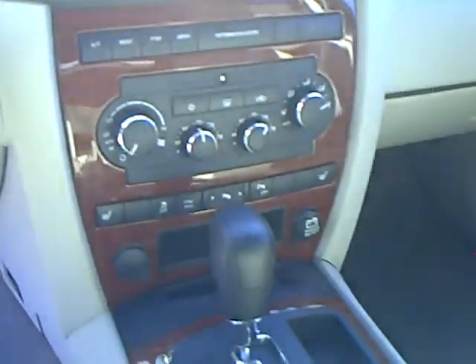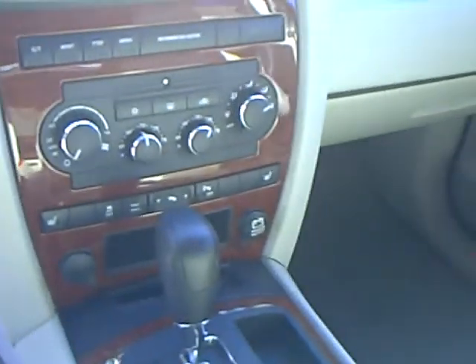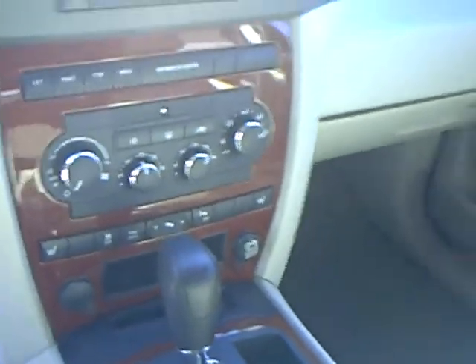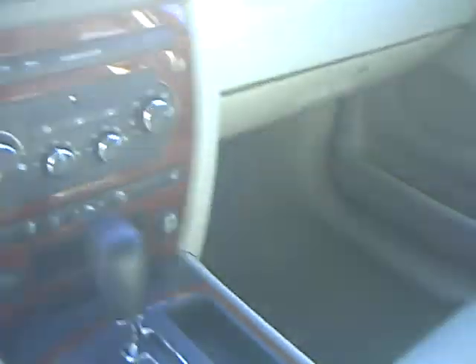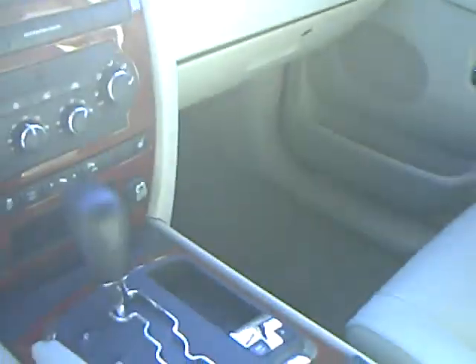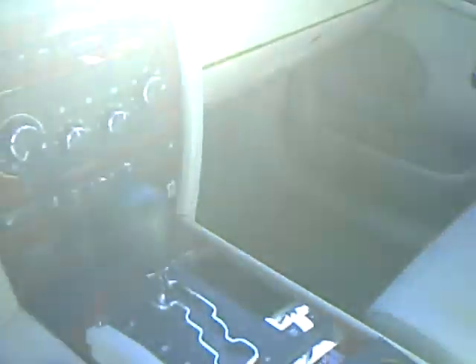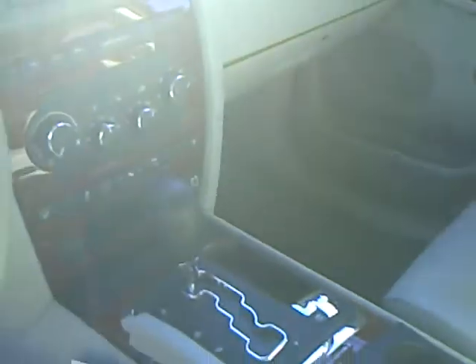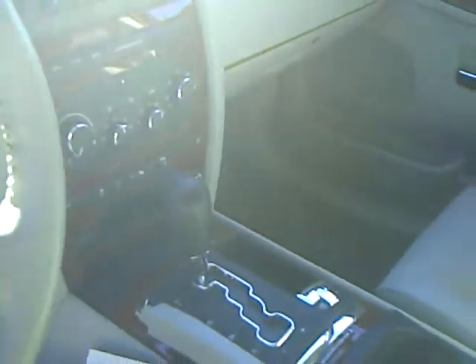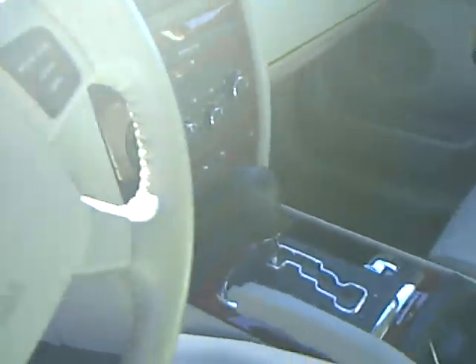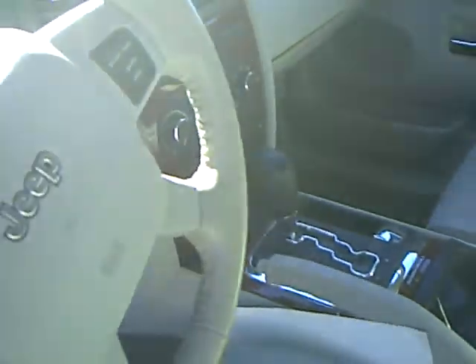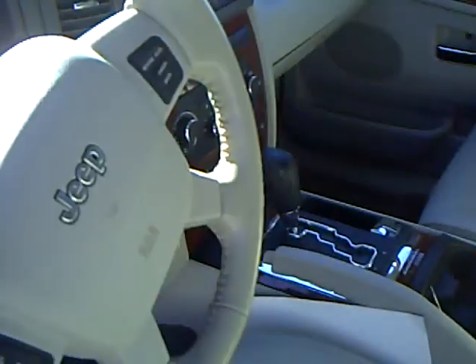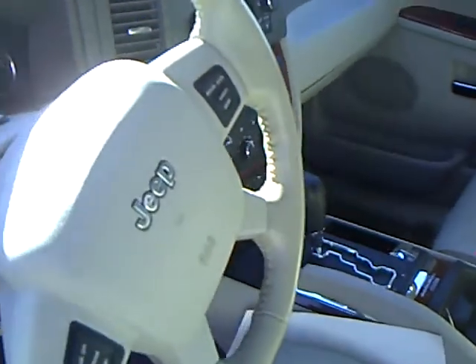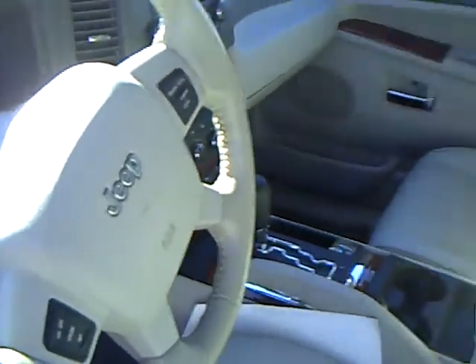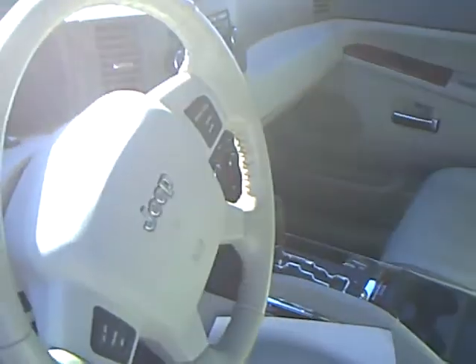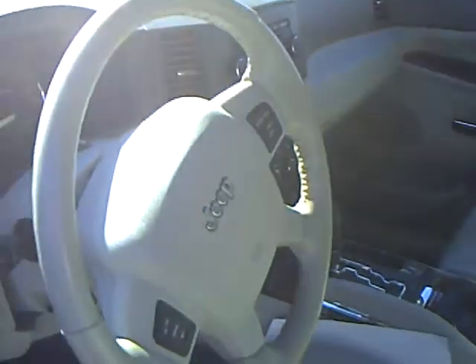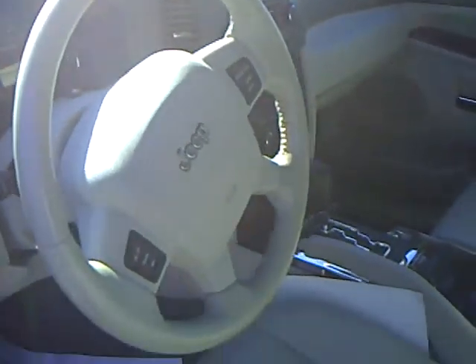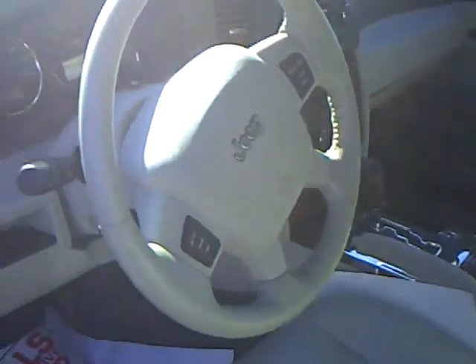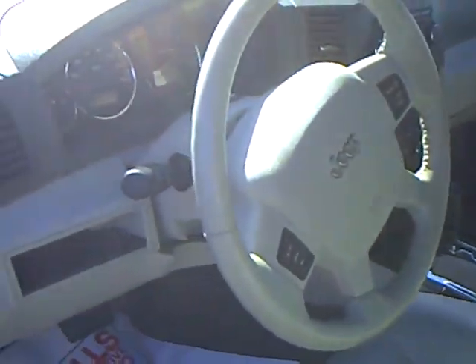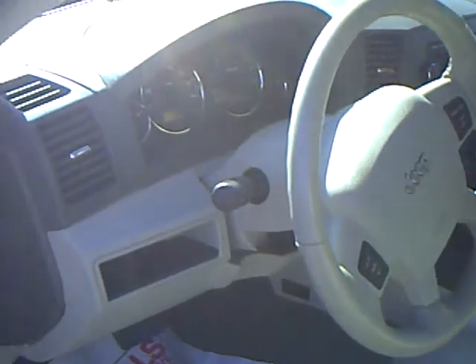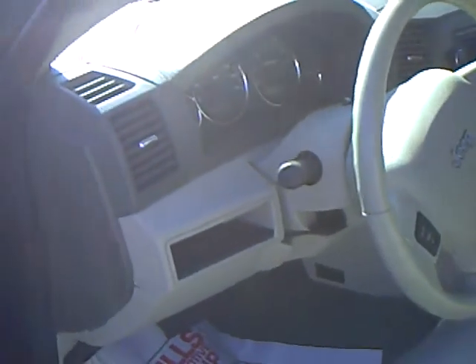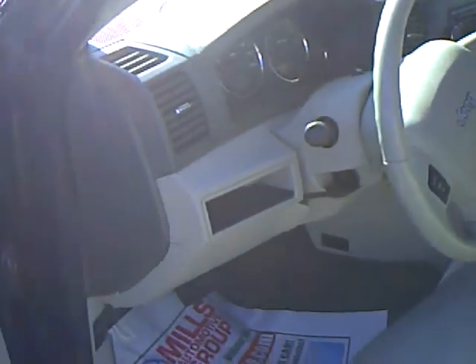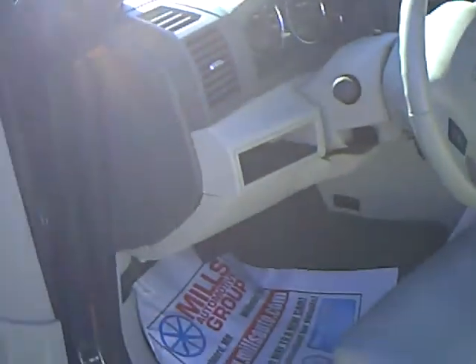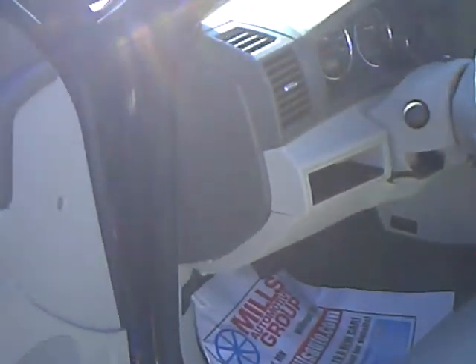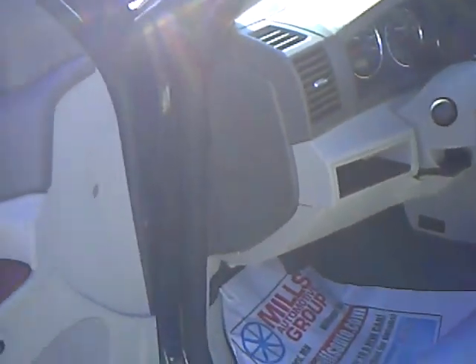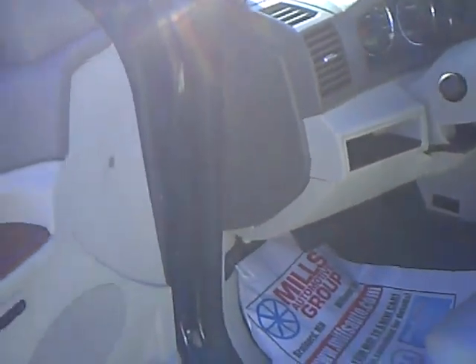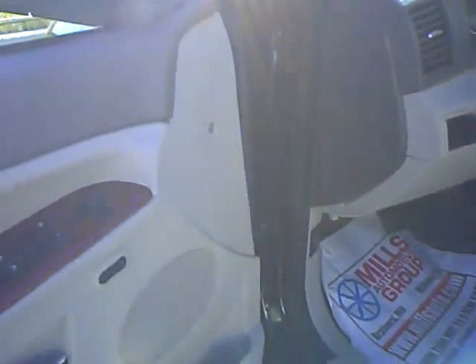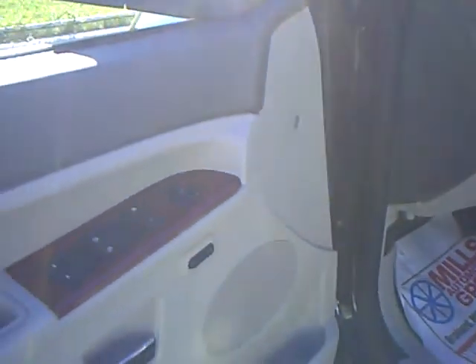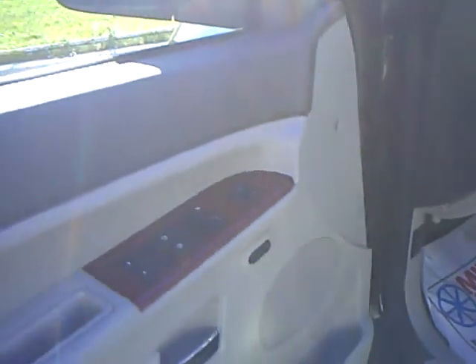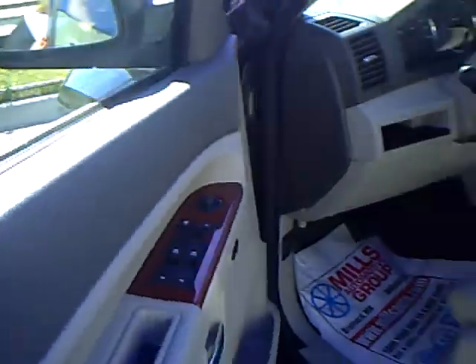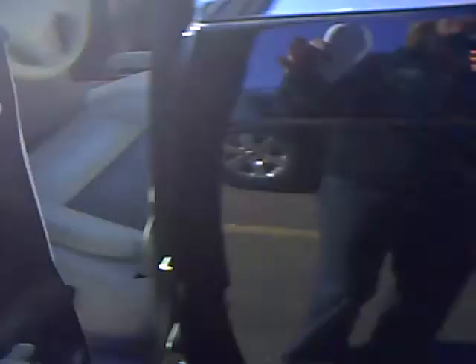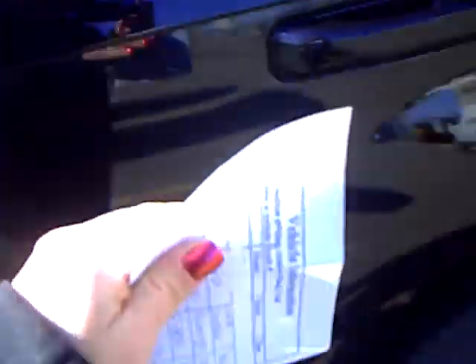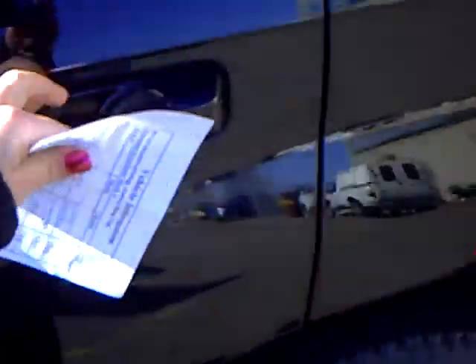Heated front seats, Quad Drive 2 system, power windows and locks, power driver seat, memory seating — this baby's got a lot of extras on it.